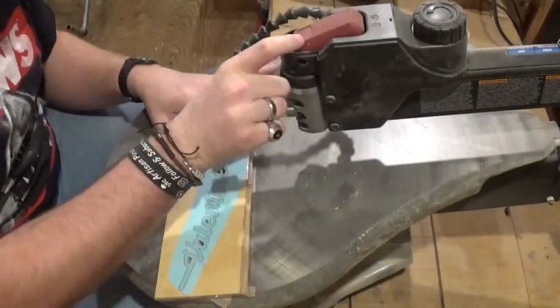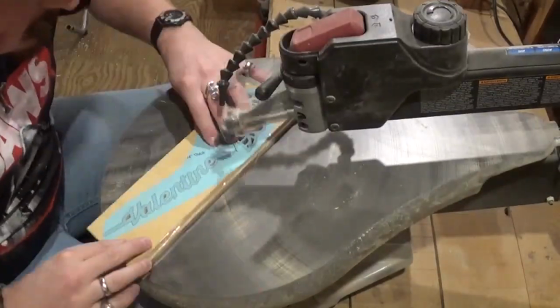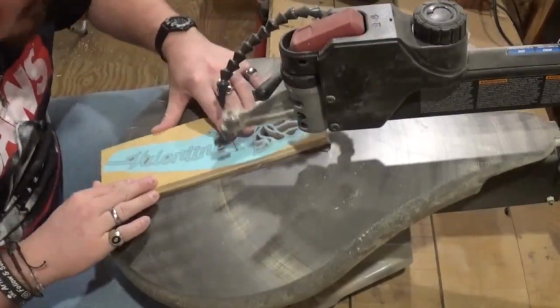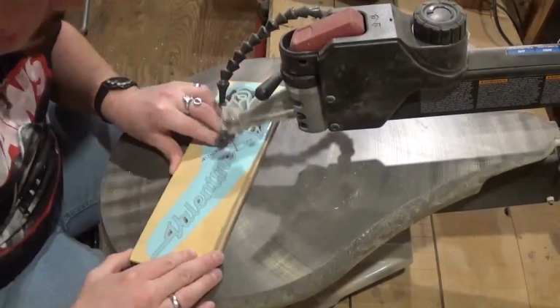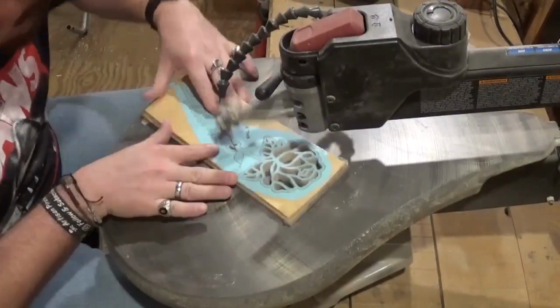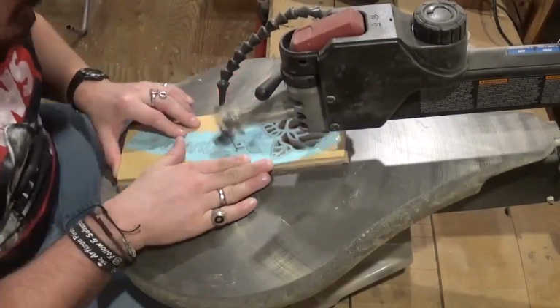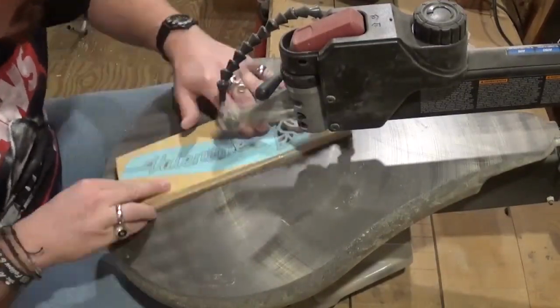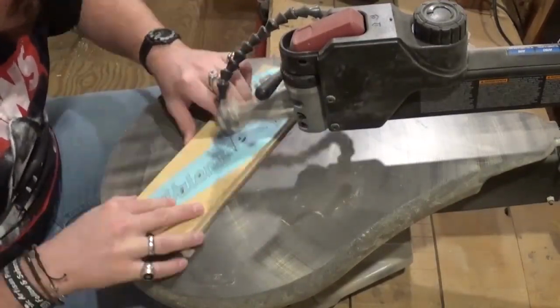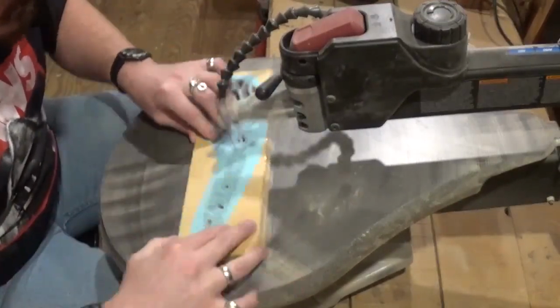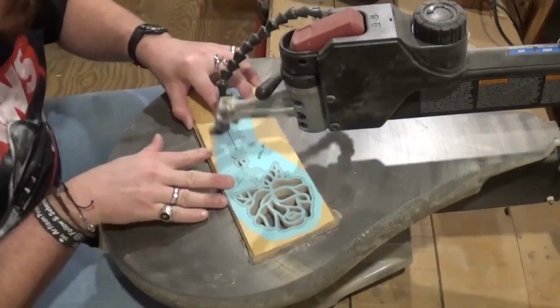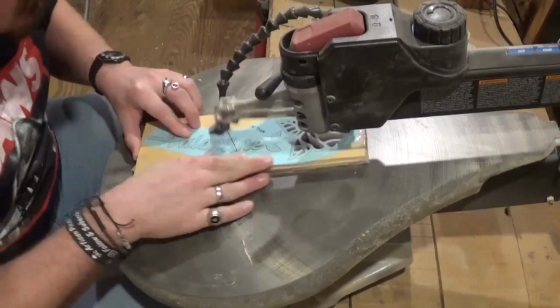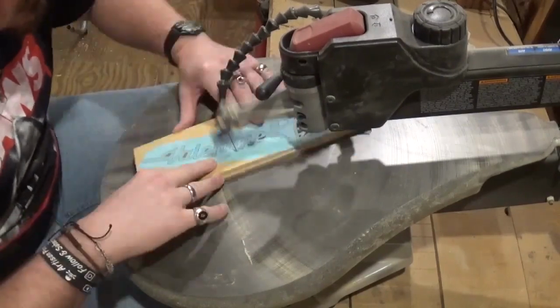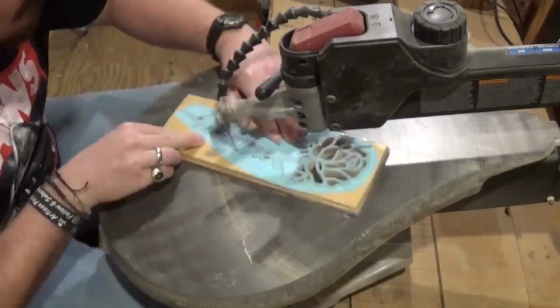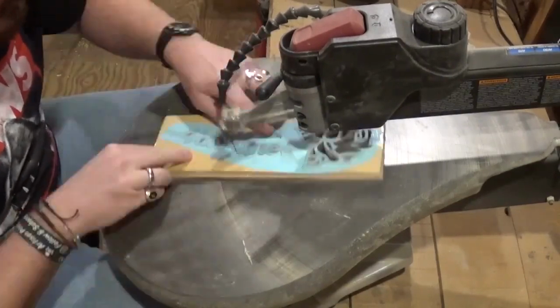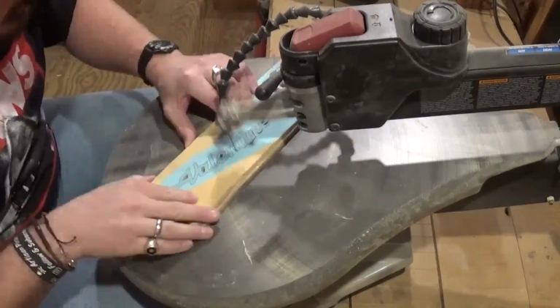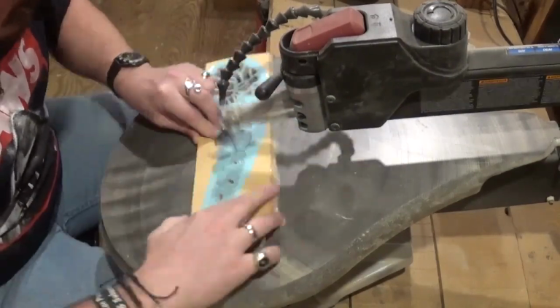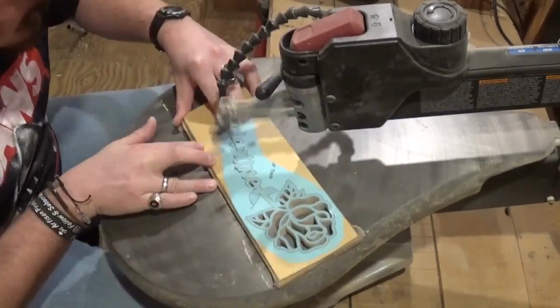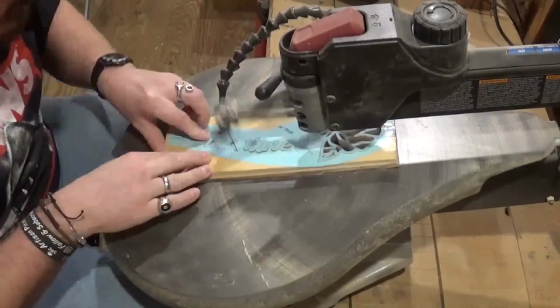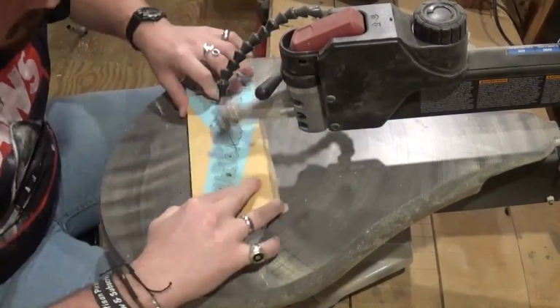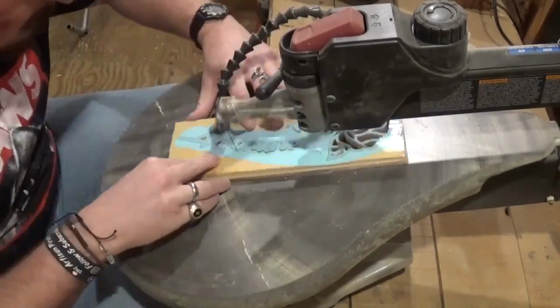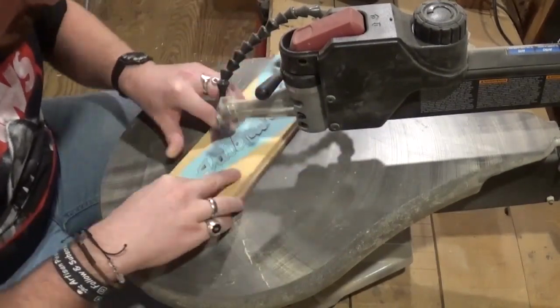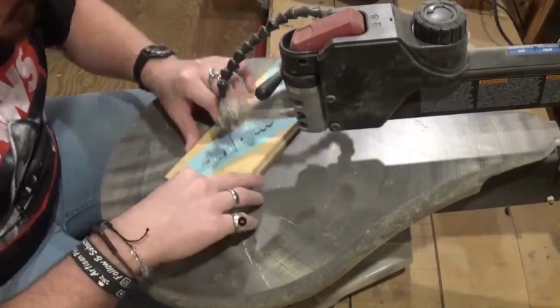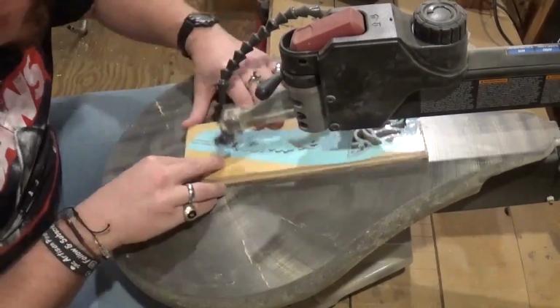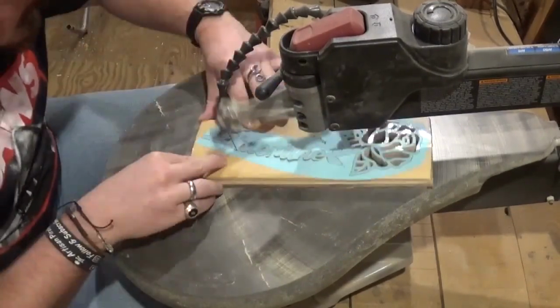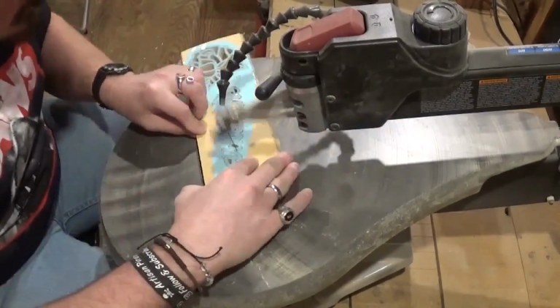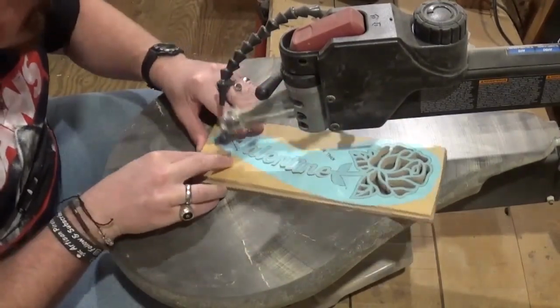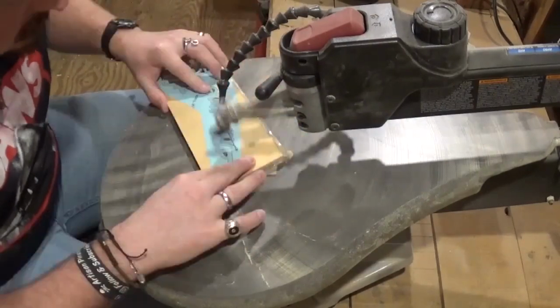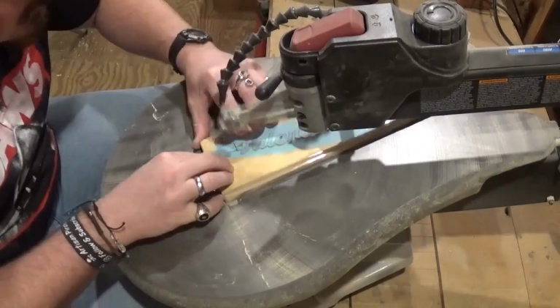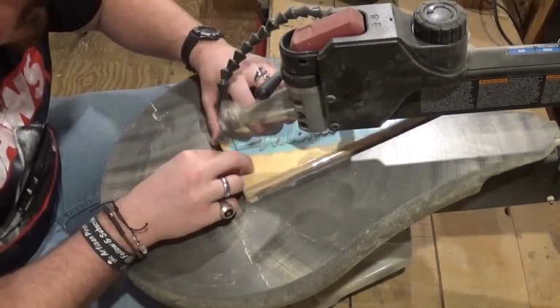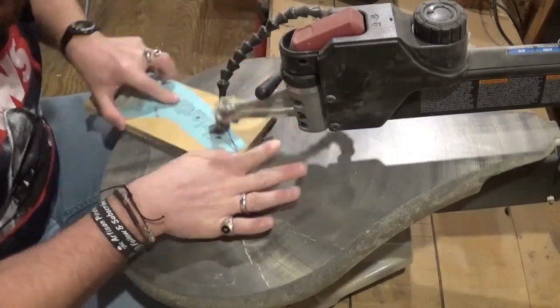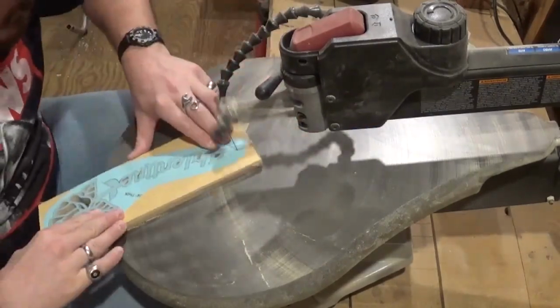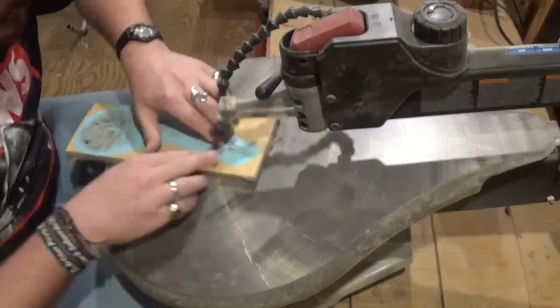Now beginning the long final outside cut, which will take the longest amount of time, but I'm just taking my time and letting the blade do the work.